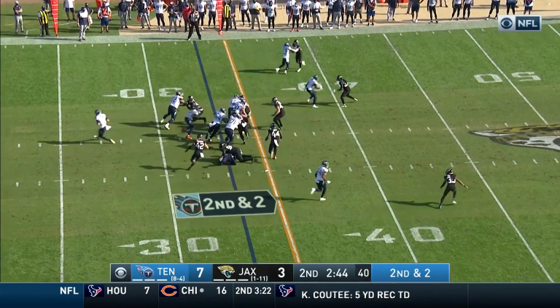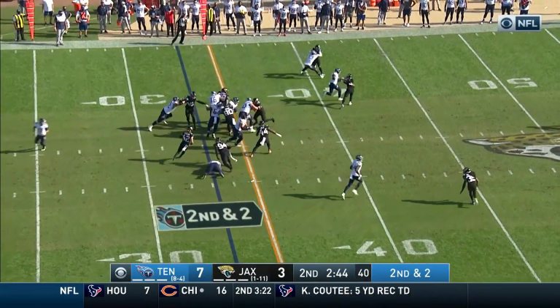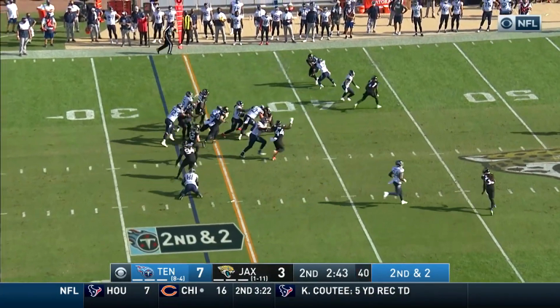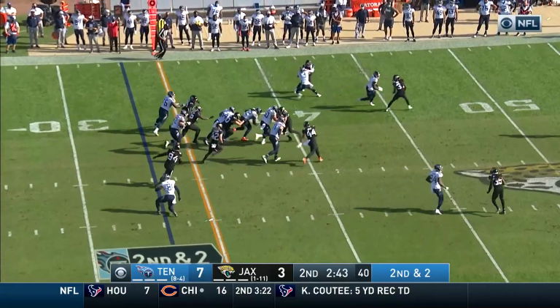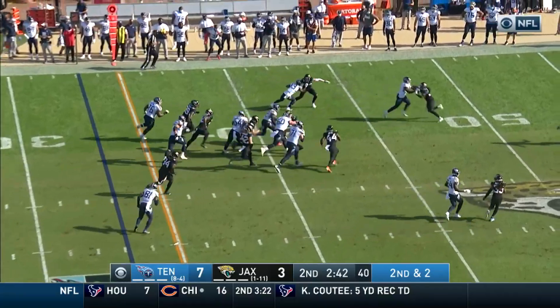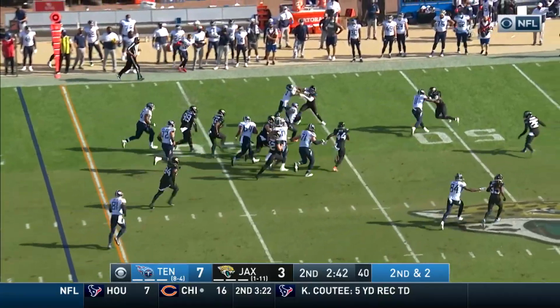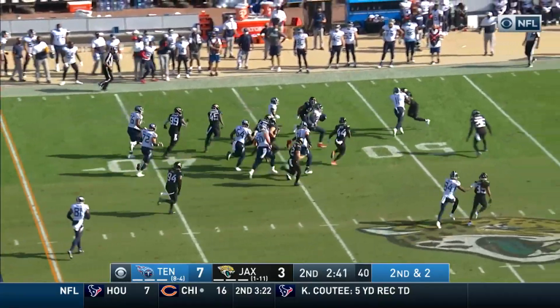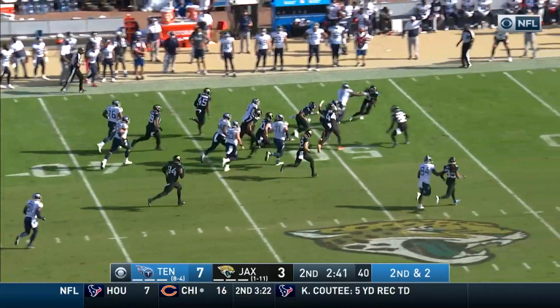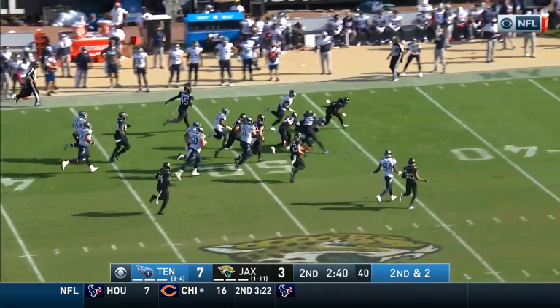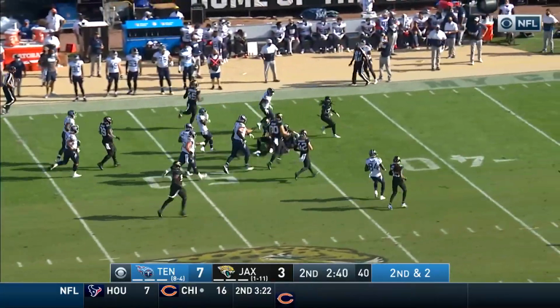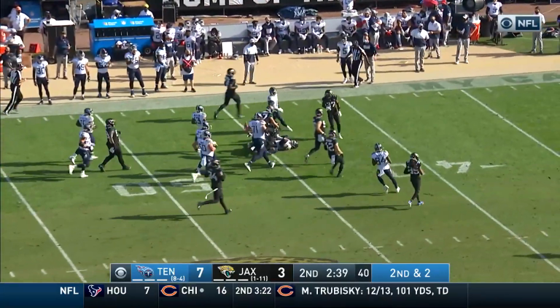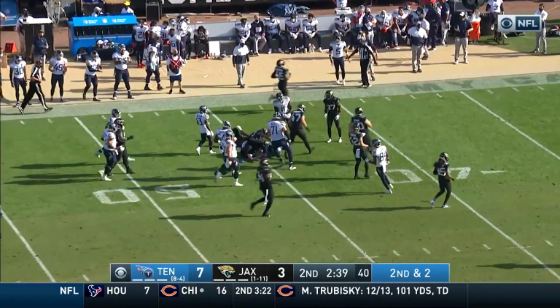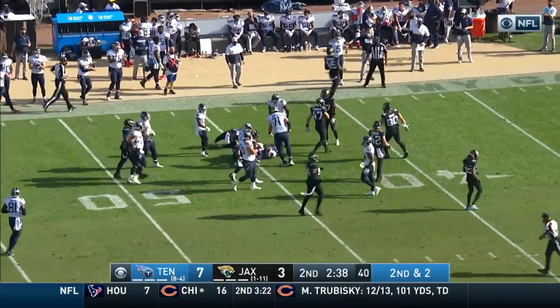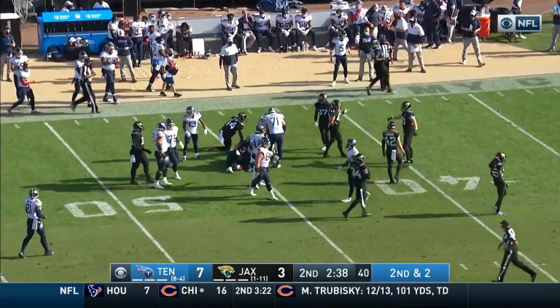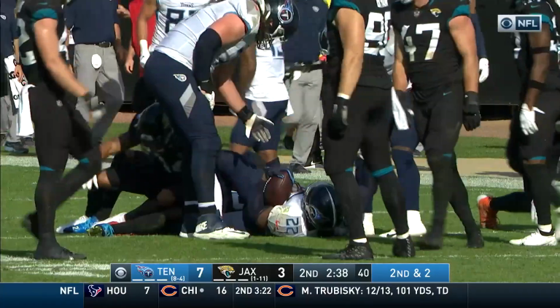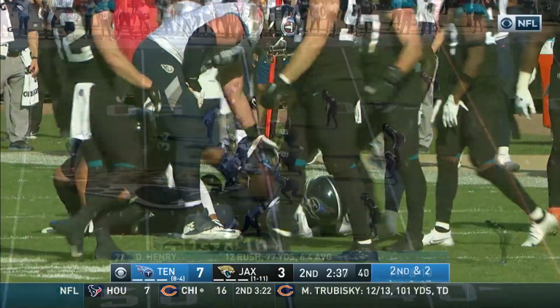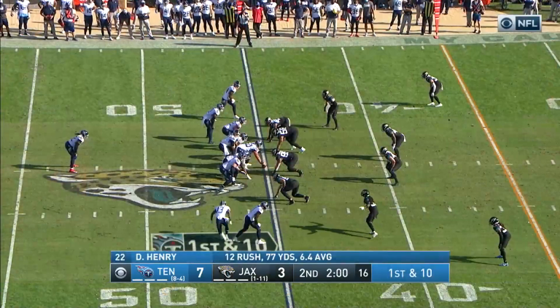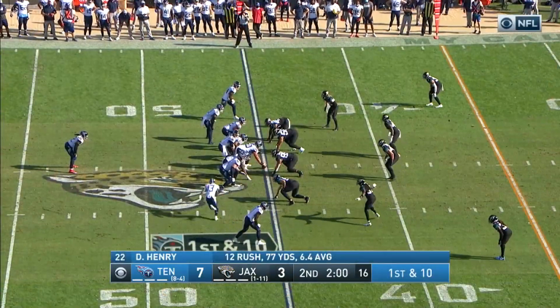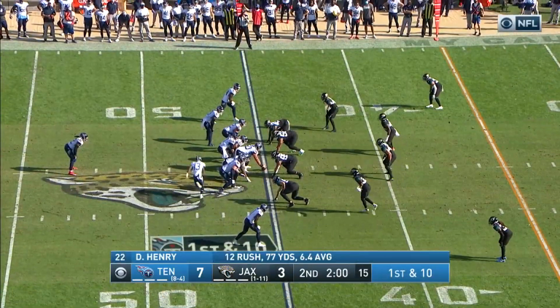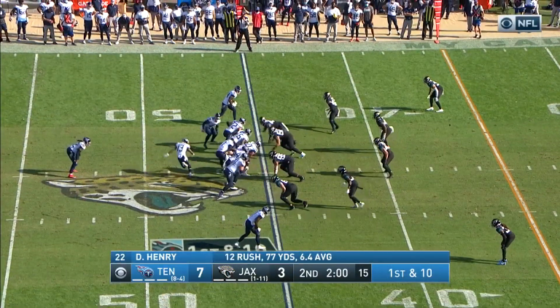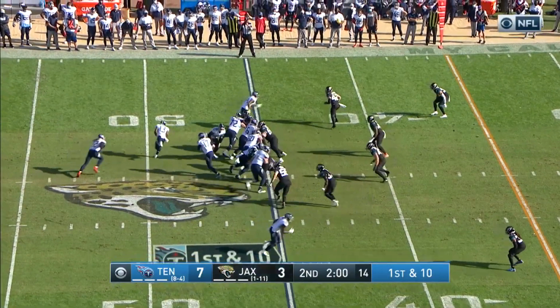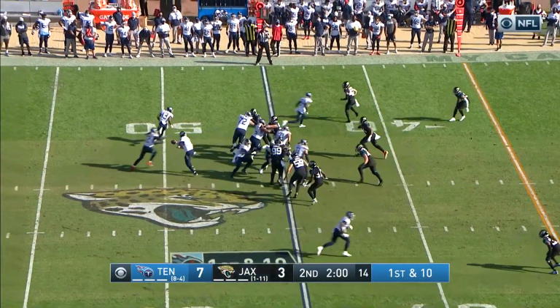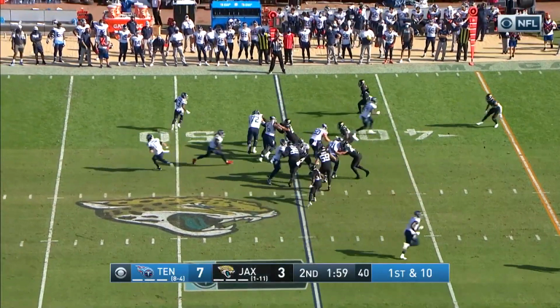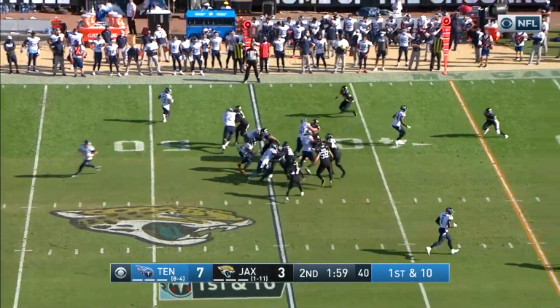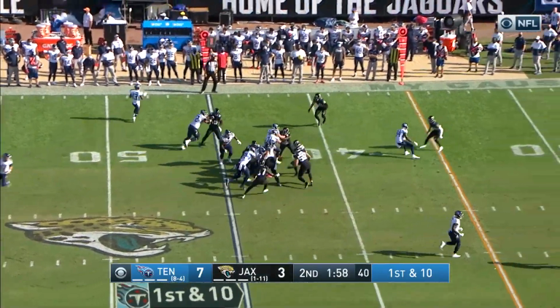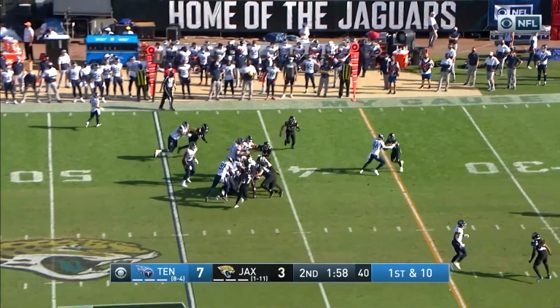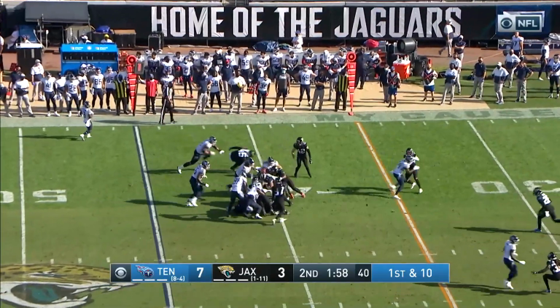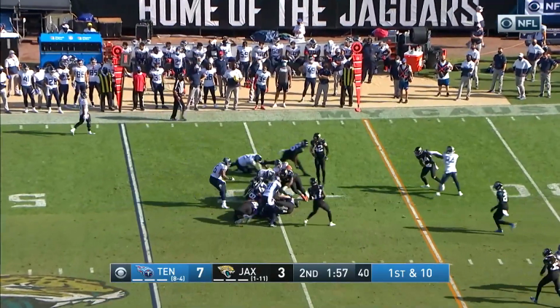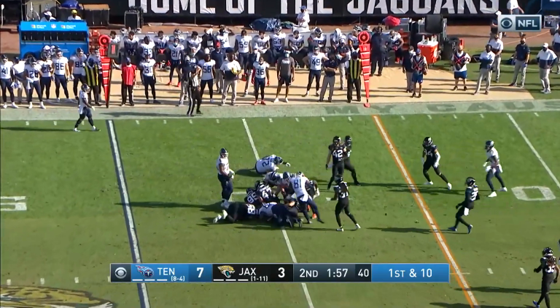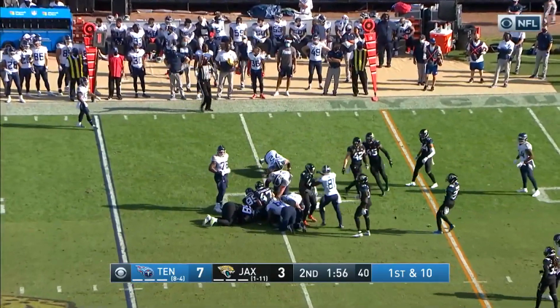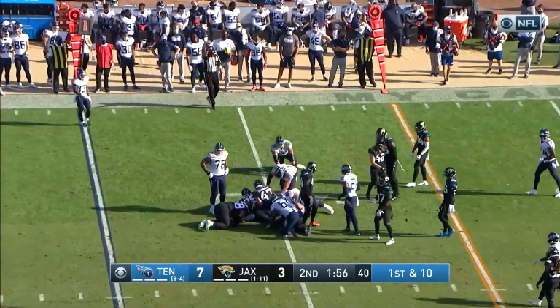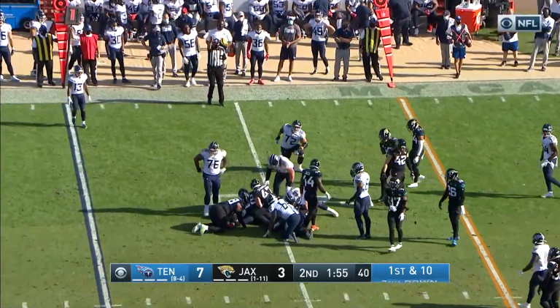Second and two — Henry, first down and more! Henry breaking free, gets inside Jacksonville territory. There's been no one better in the NFL running the football over the last couple of seasons. Henry again after the 22-yard sprint.